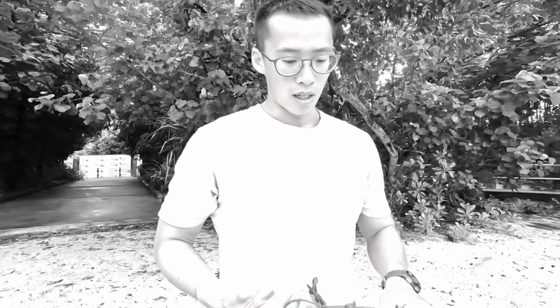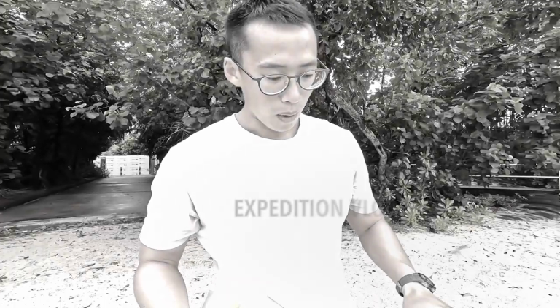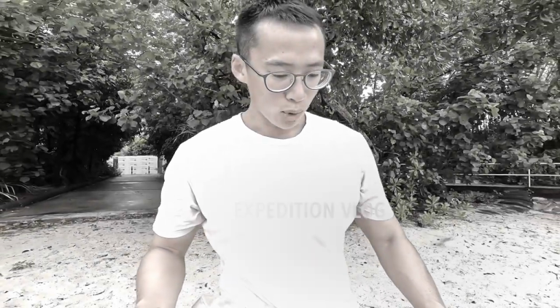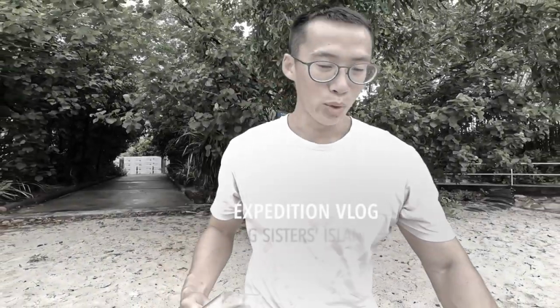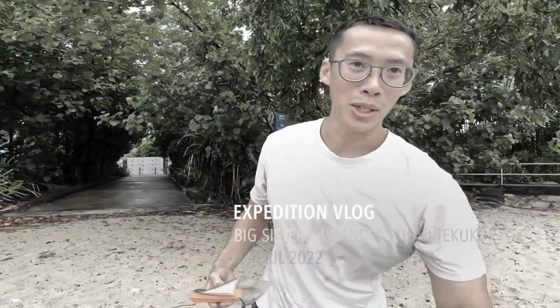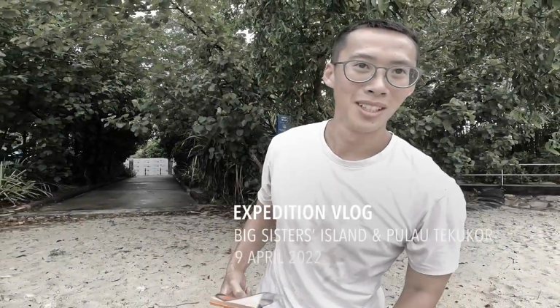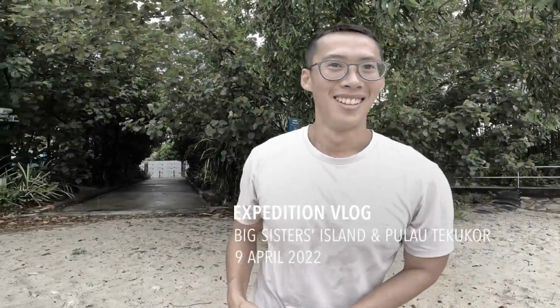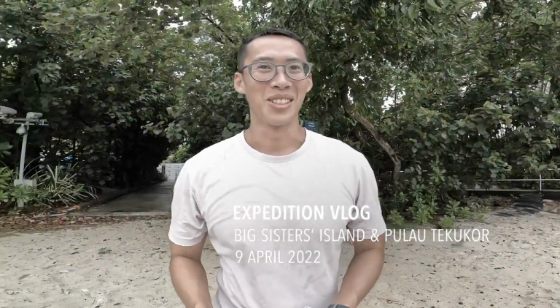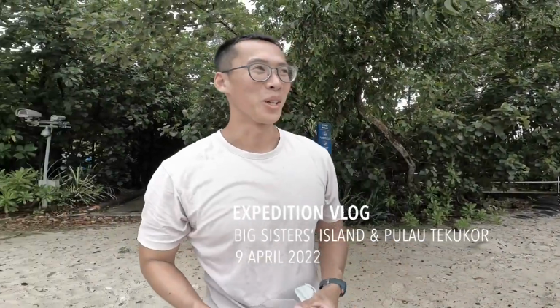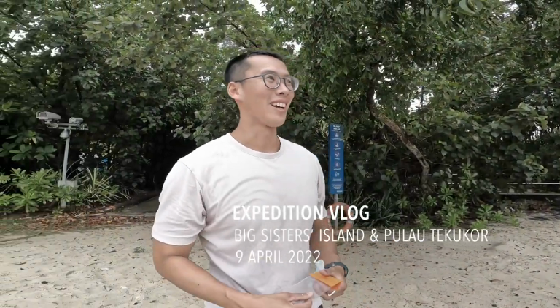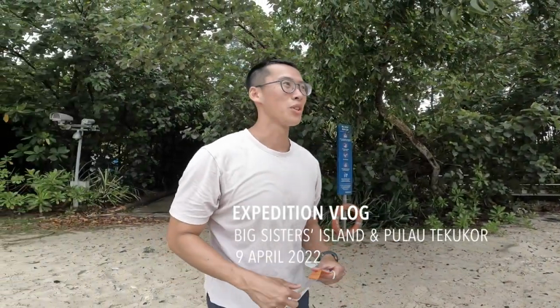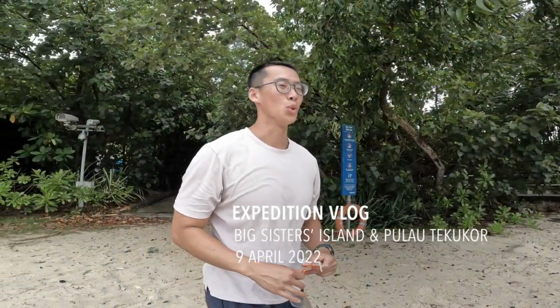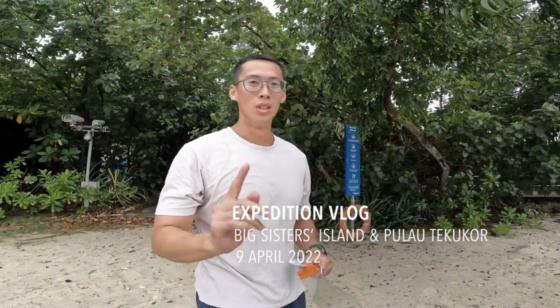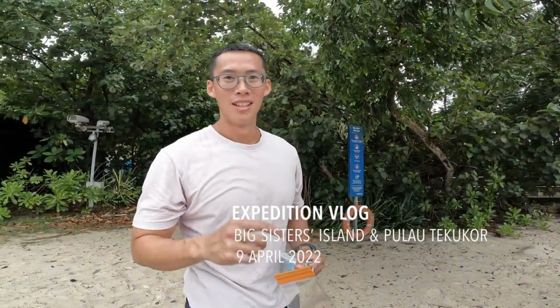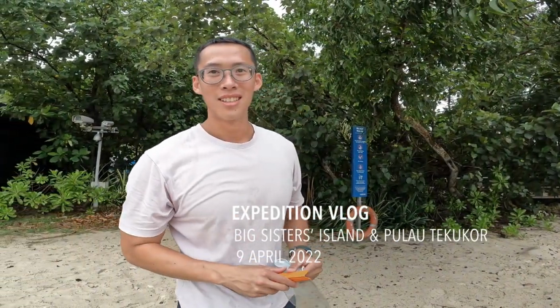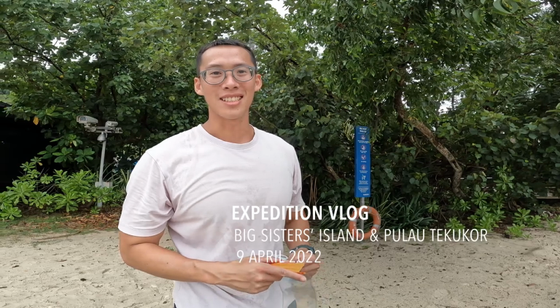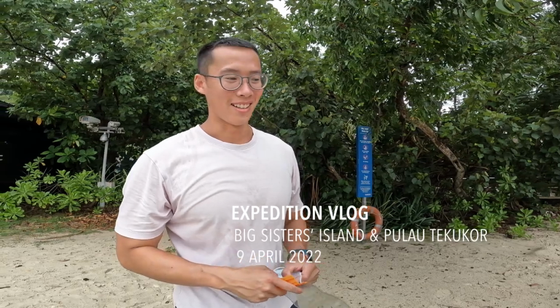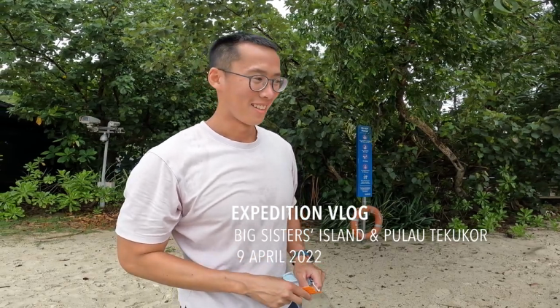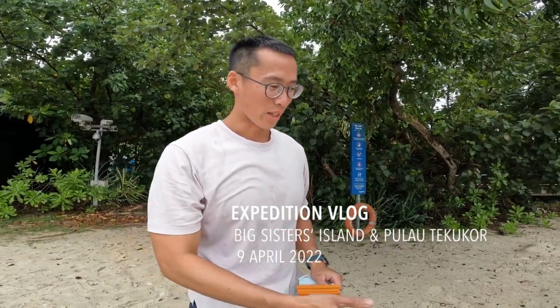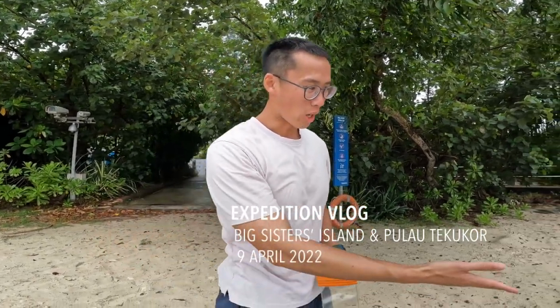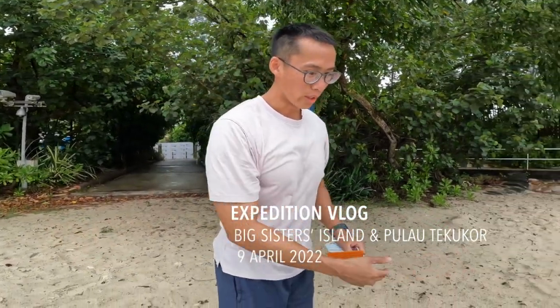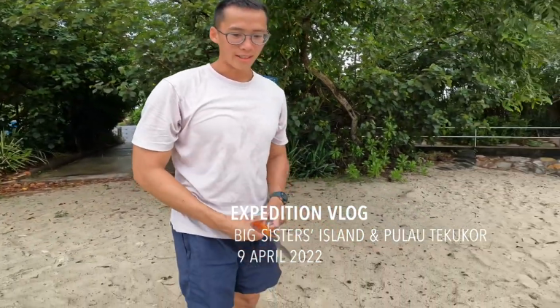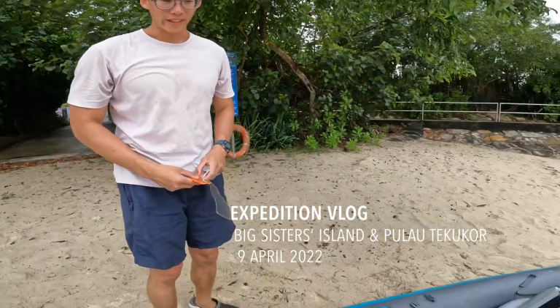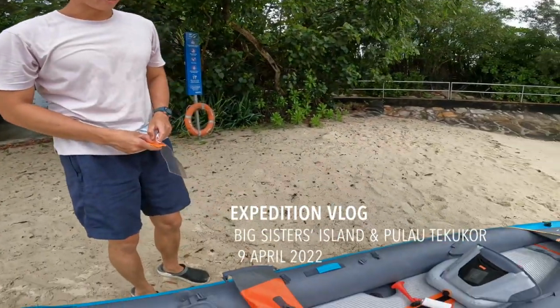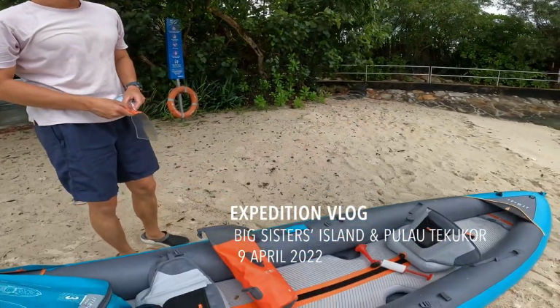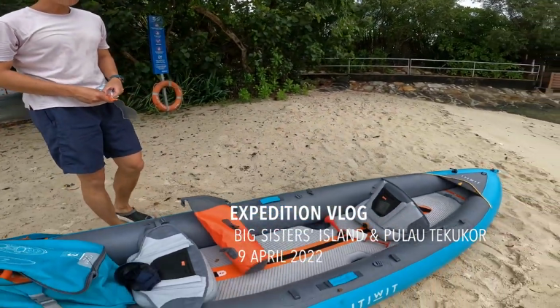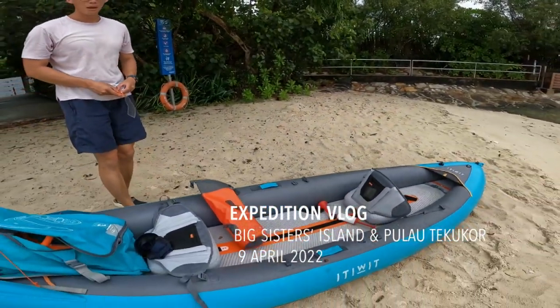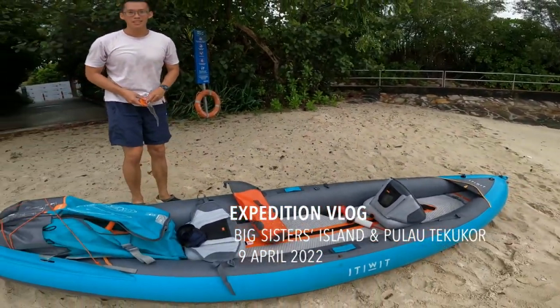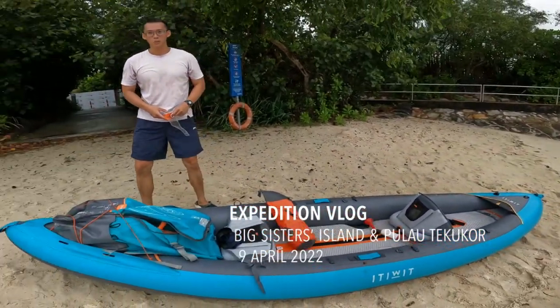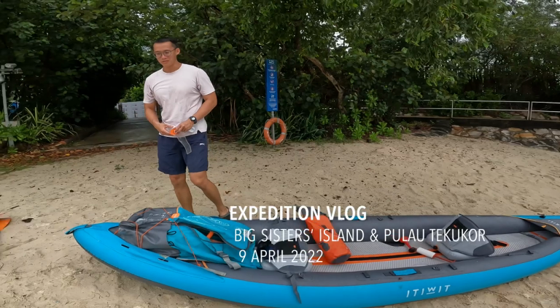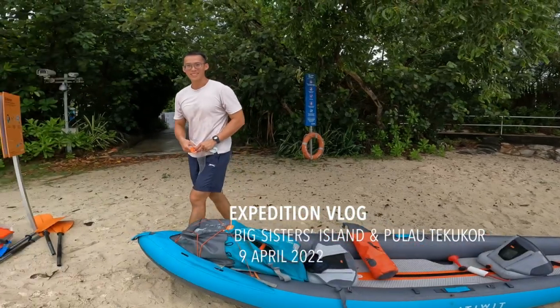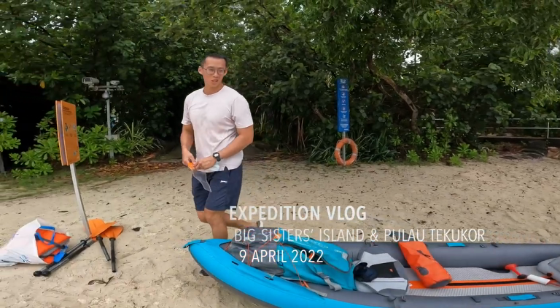Welcome to my YouTube channel. Today we are going on a kayaking trip to Sisters Island. You can check out our boat — state of the art, carbon fiber heat wood boat from Decathlon.